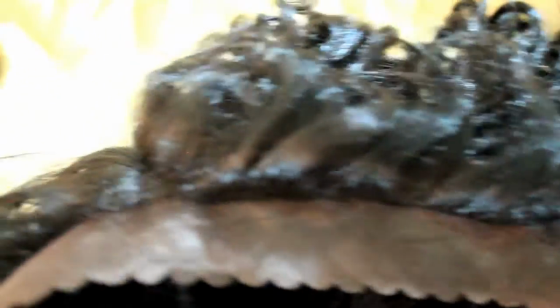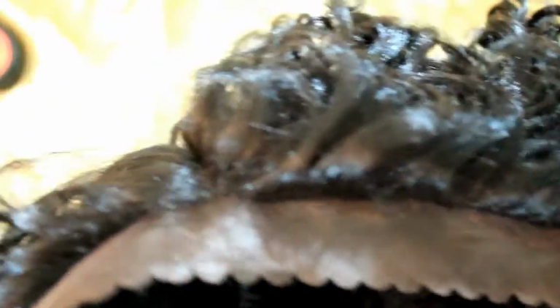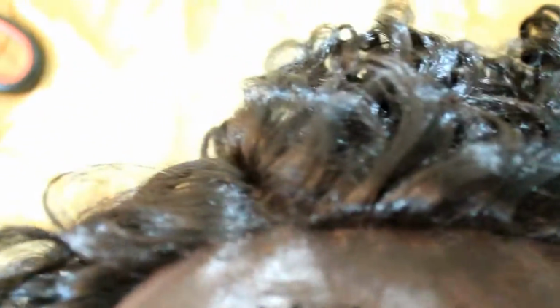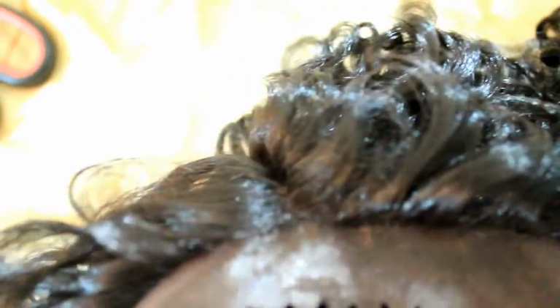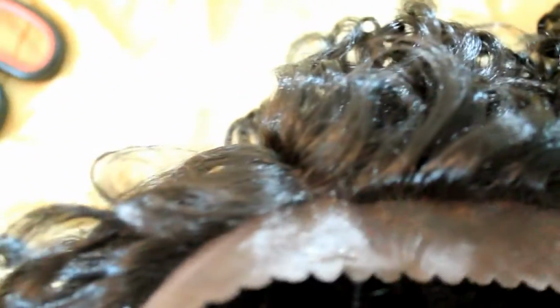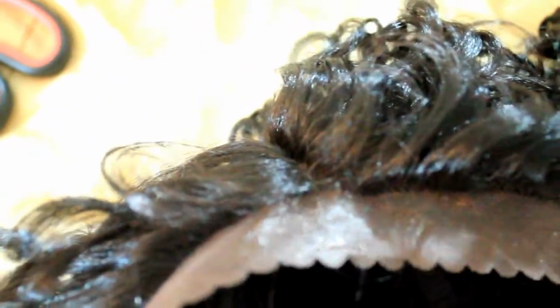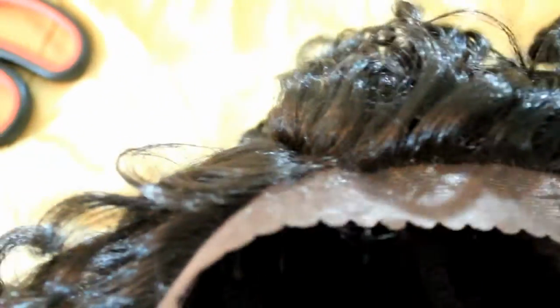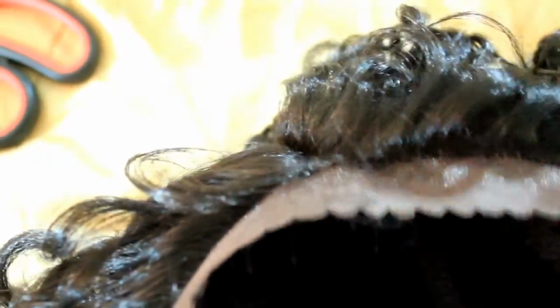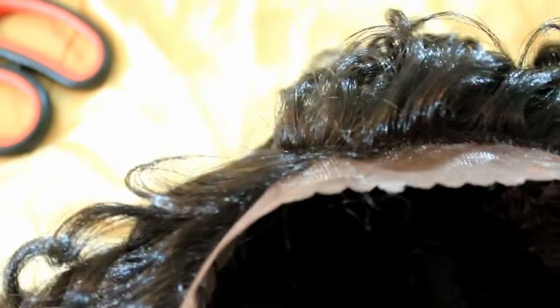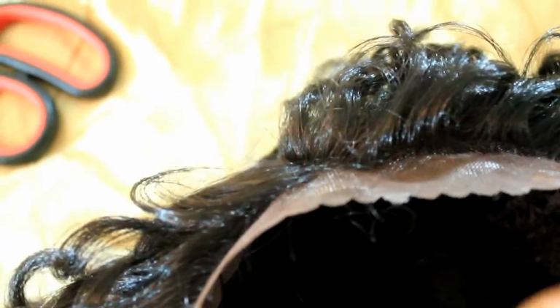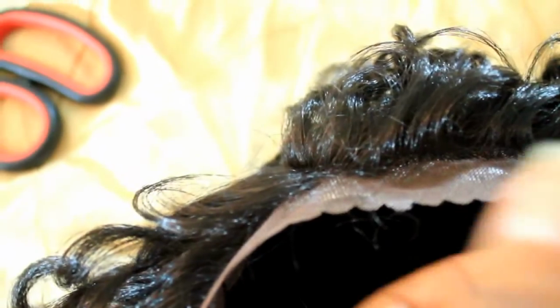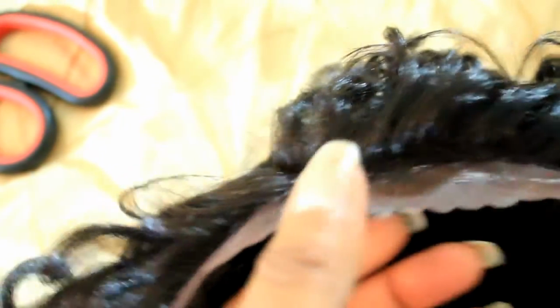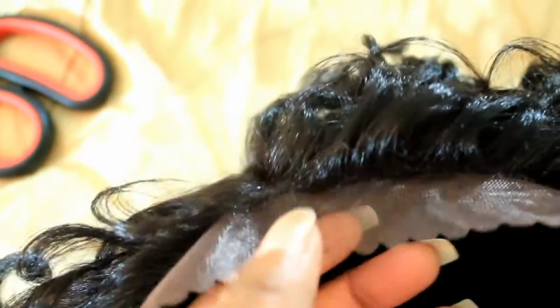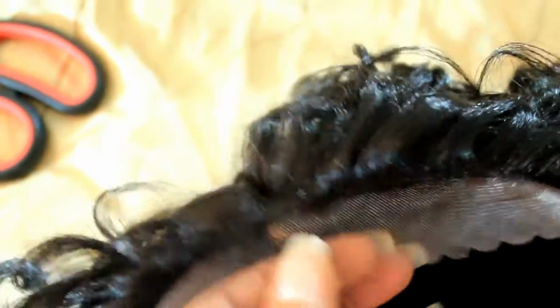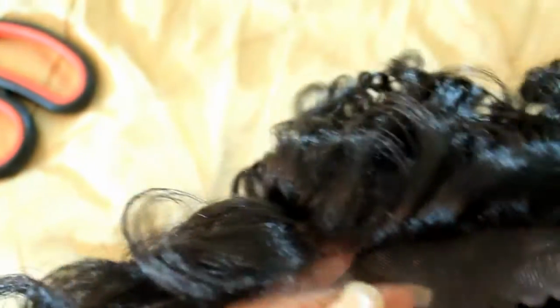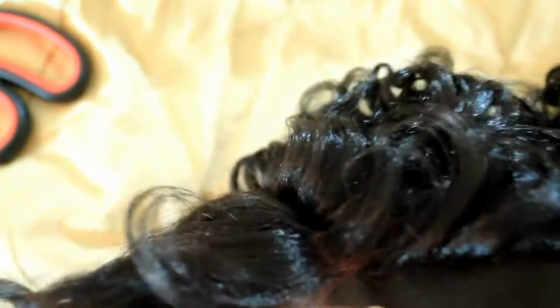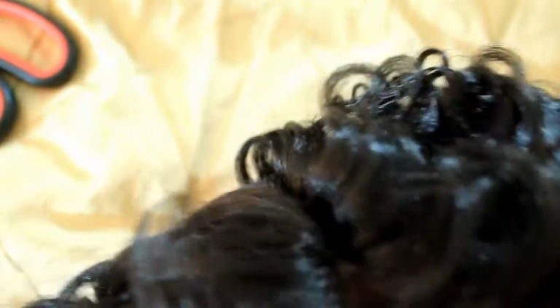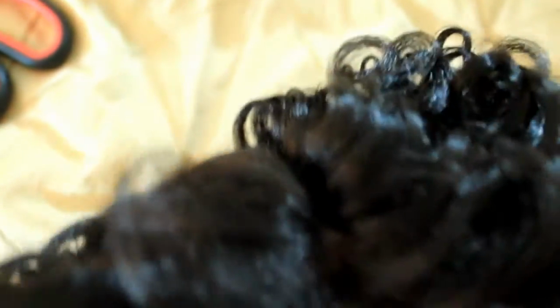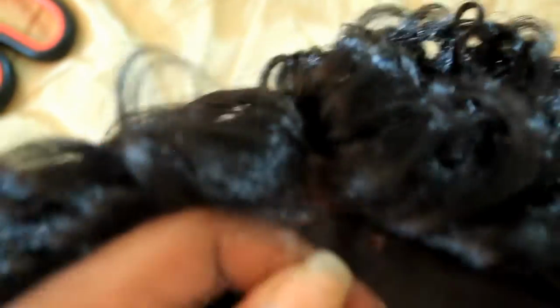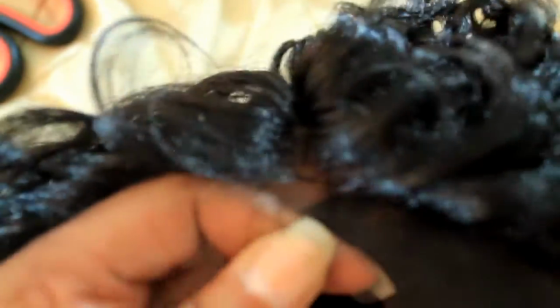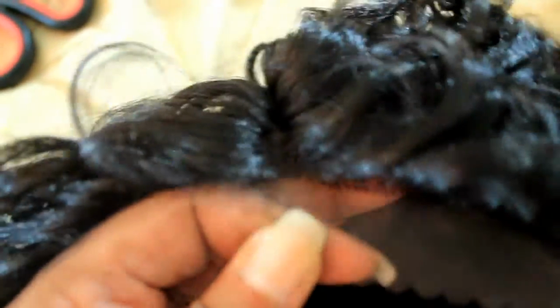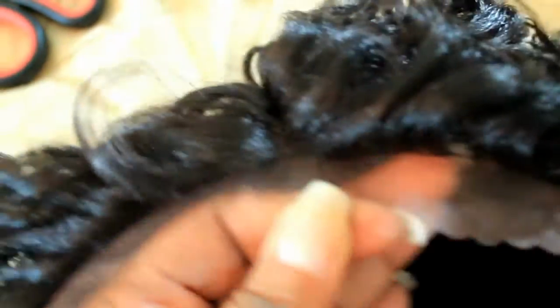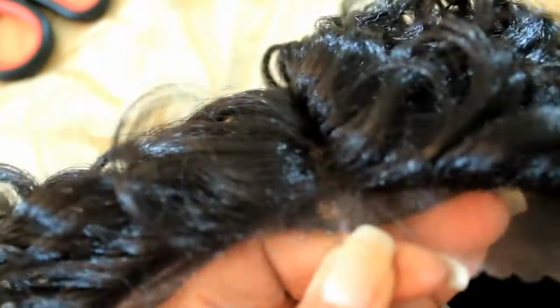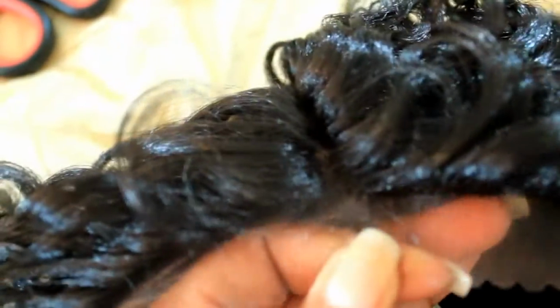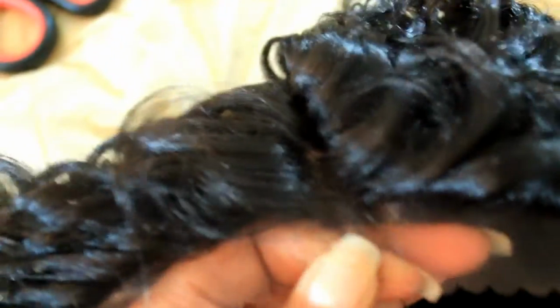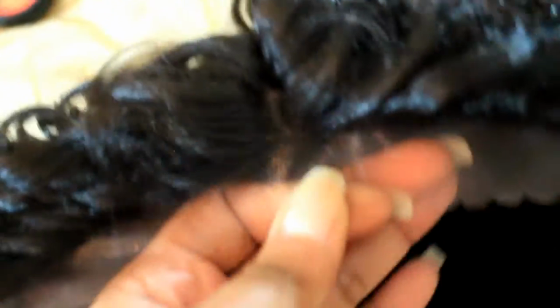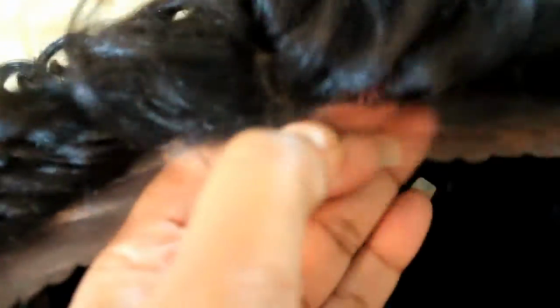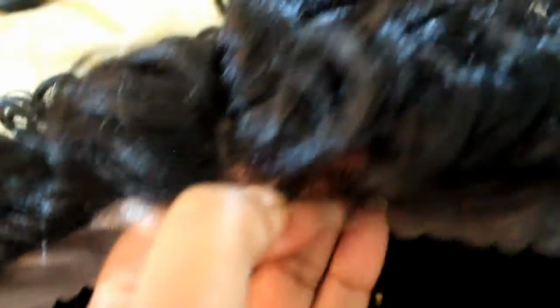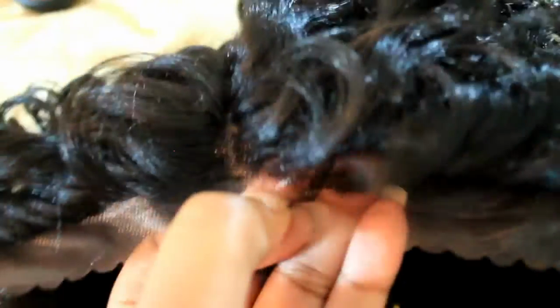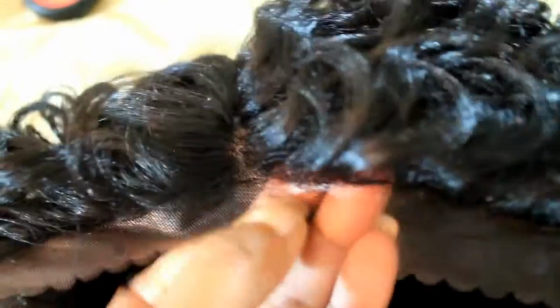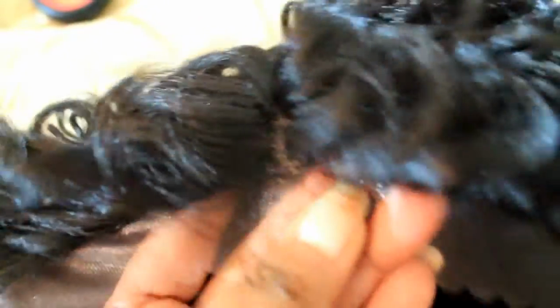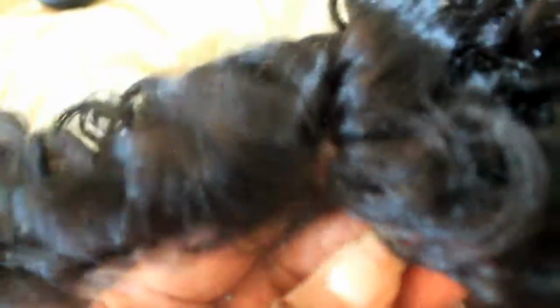This unit is a transparent L-part lace with three combs — two right by the part and one in the back.